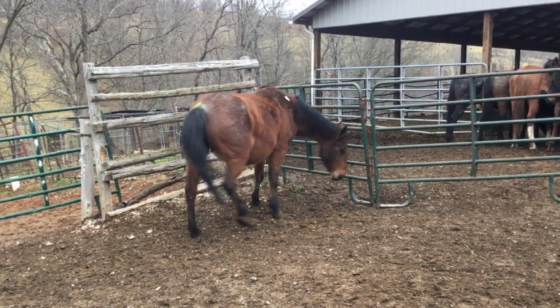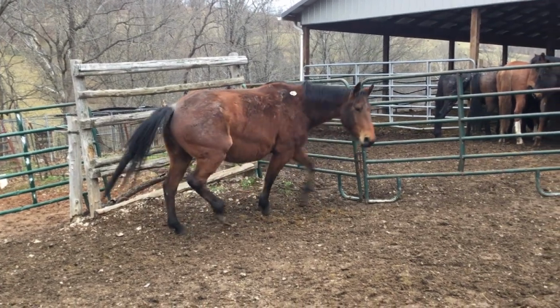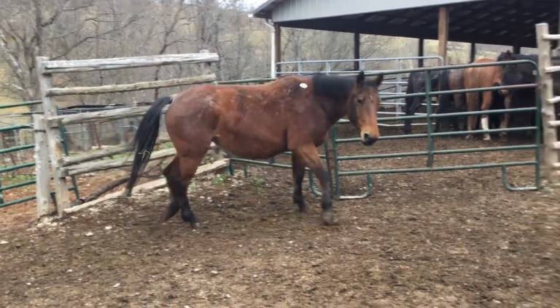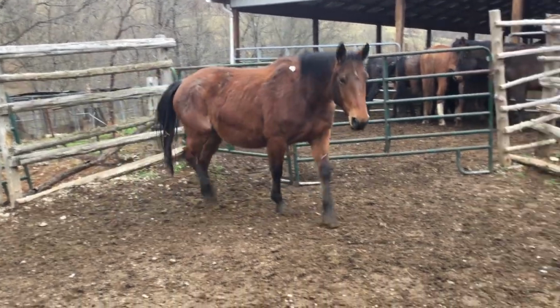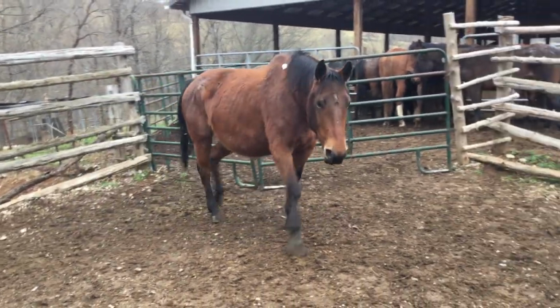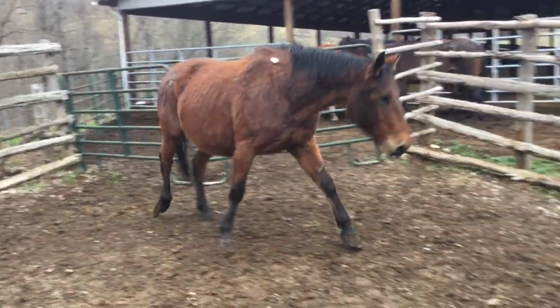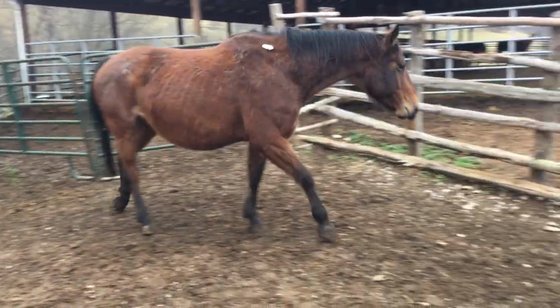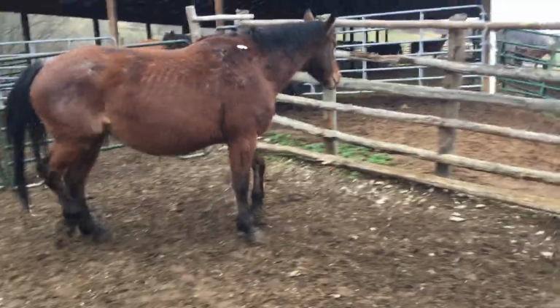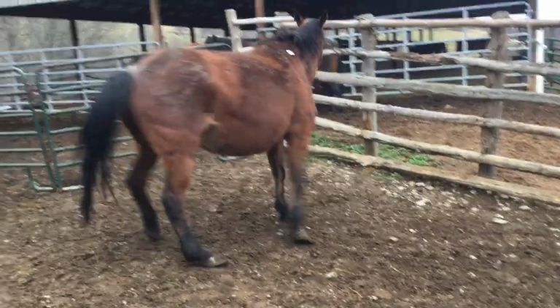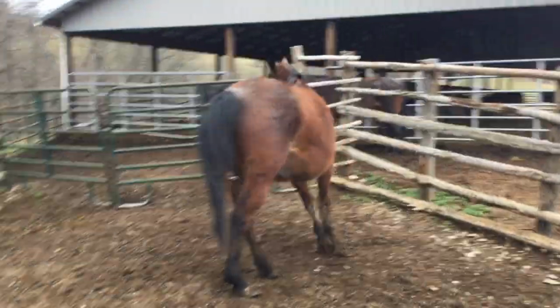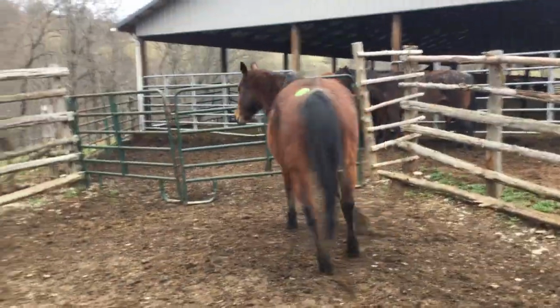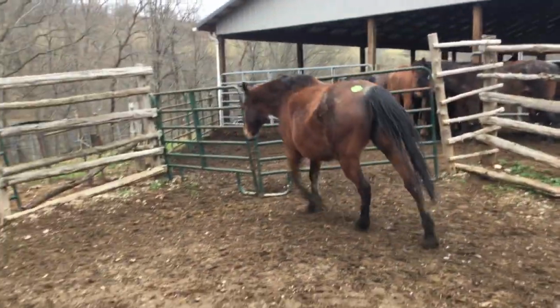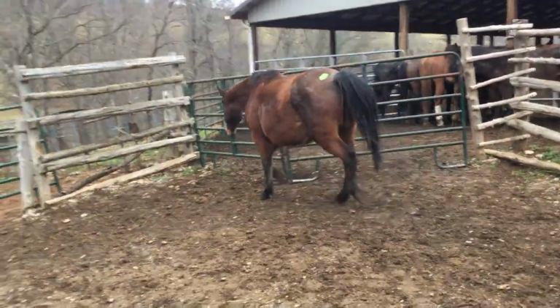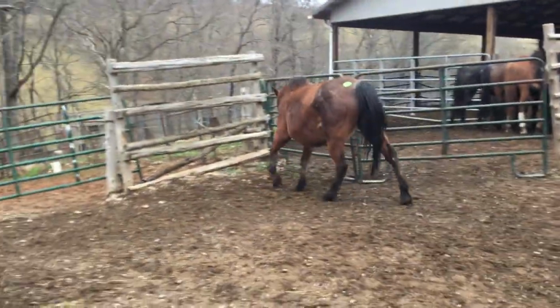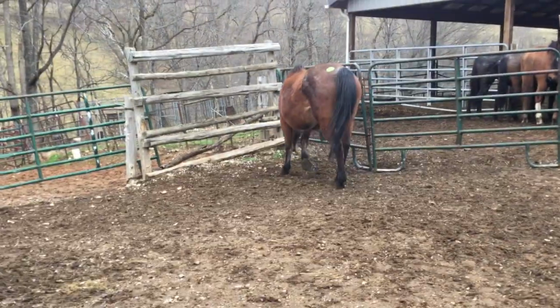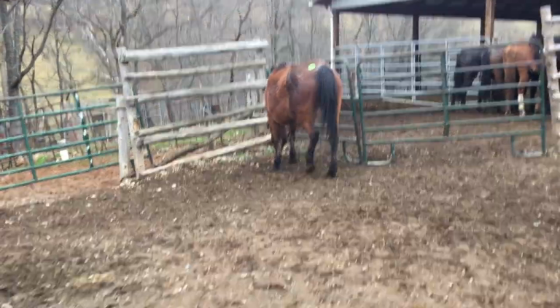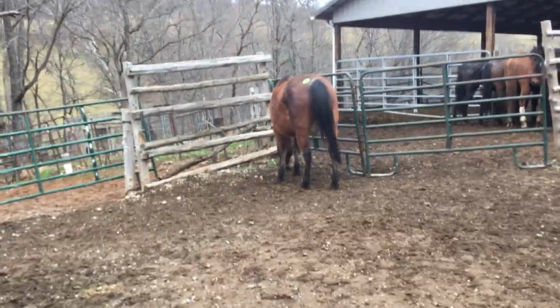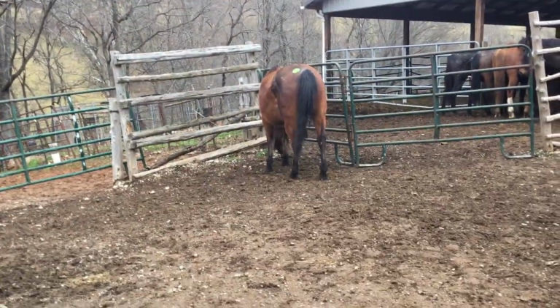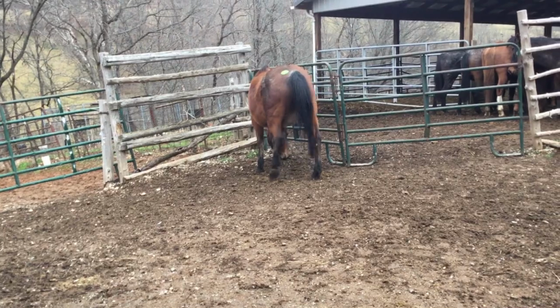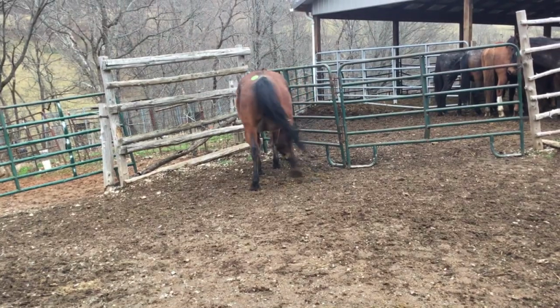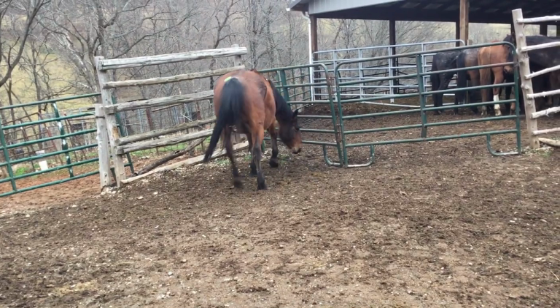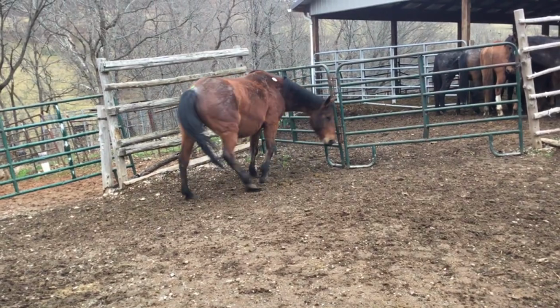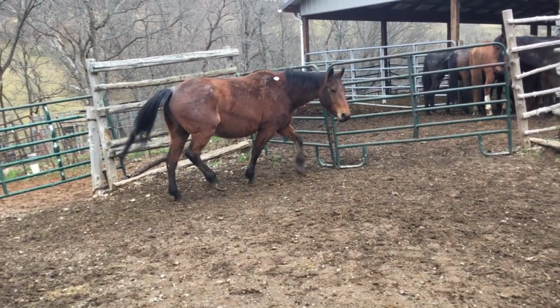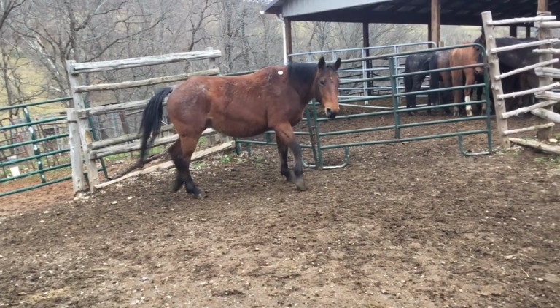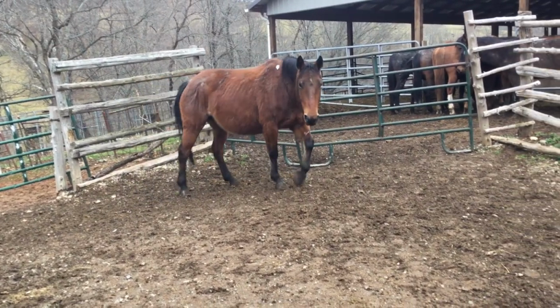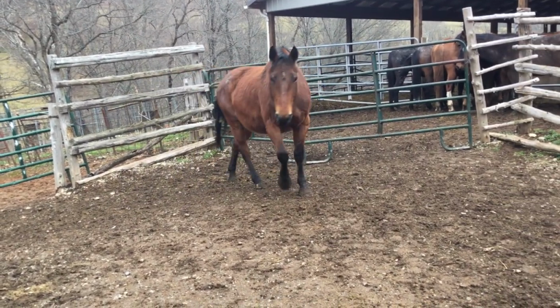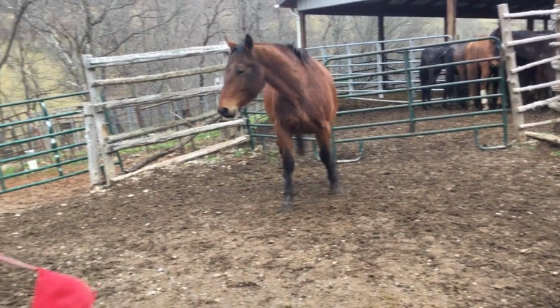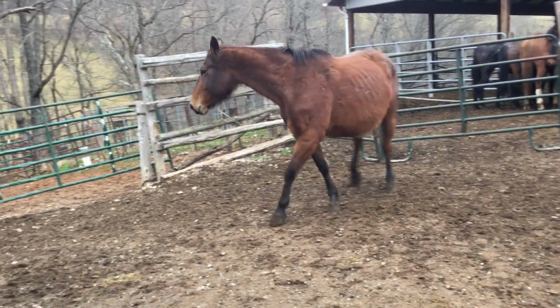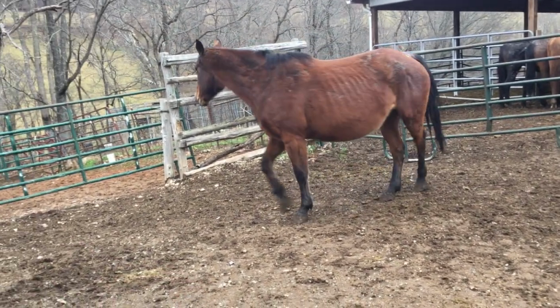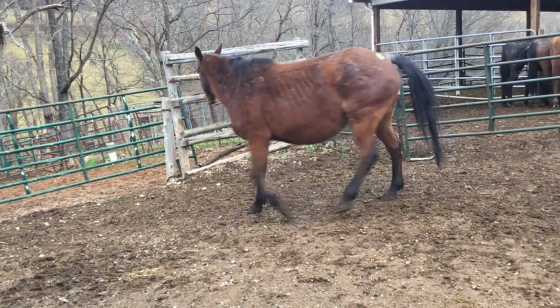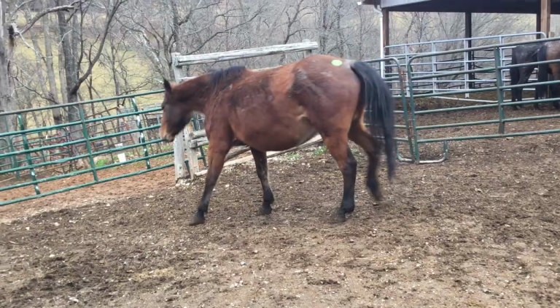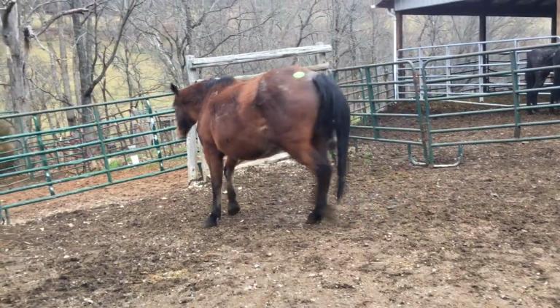Here's another one of them Bay Roan mares, tag 402, stands 15-2, probably weighing 1,400 pounds. Here's a big, nice quarter mare now. Done got the milk vein started, it looks like. A lot of bone, a lot of foot, a lot of shape.